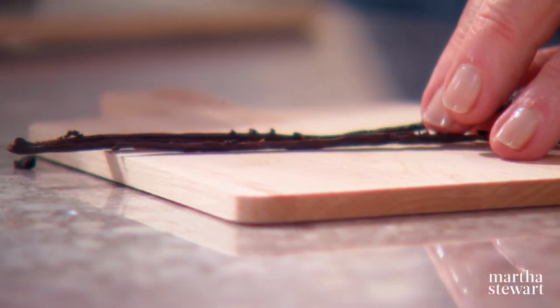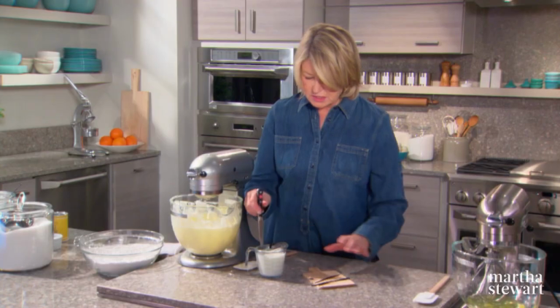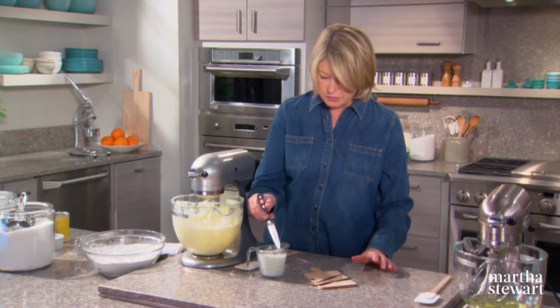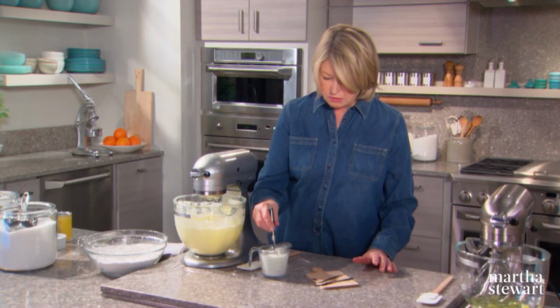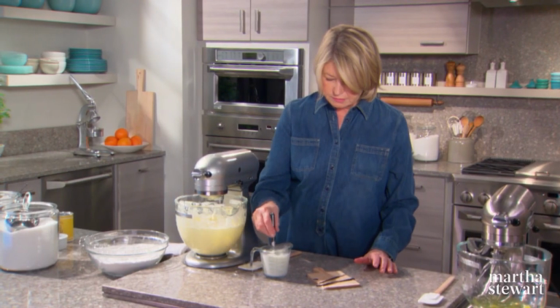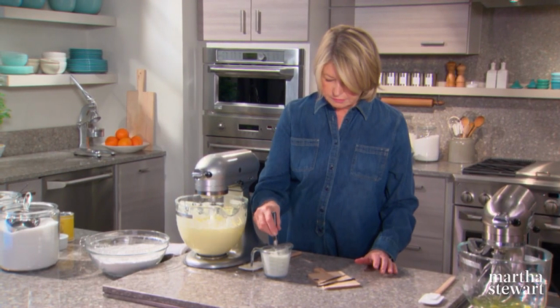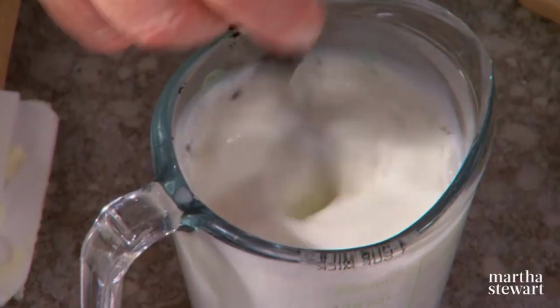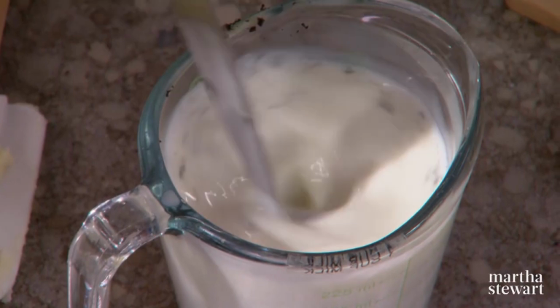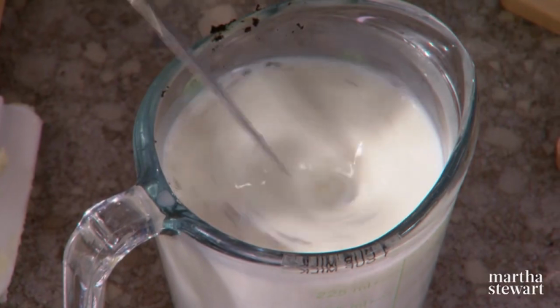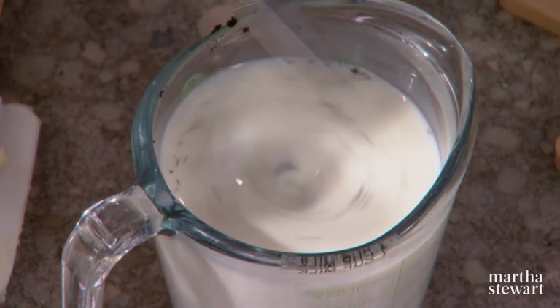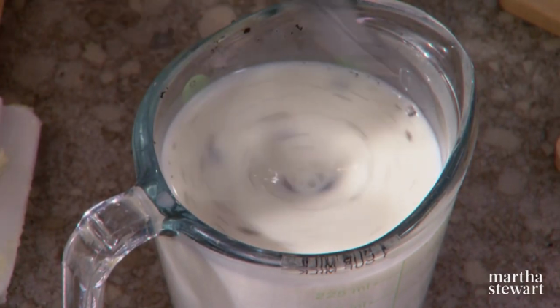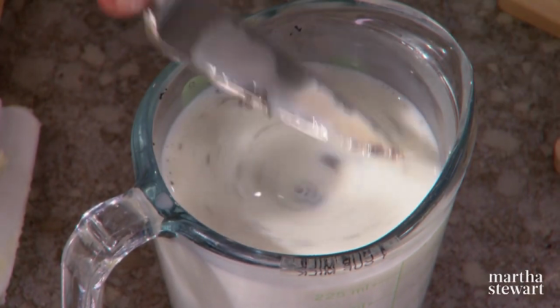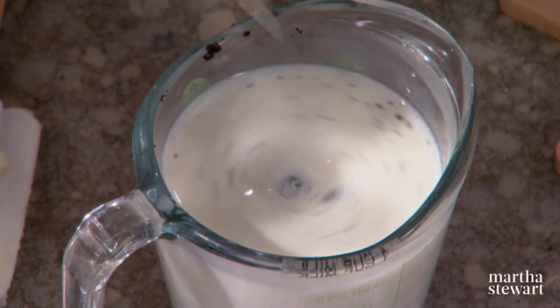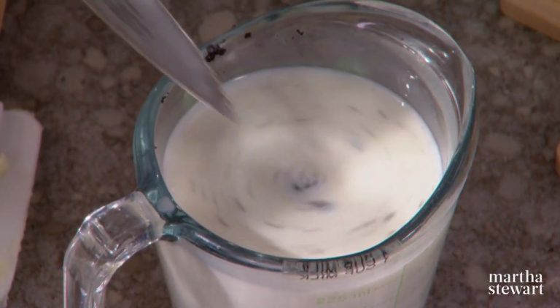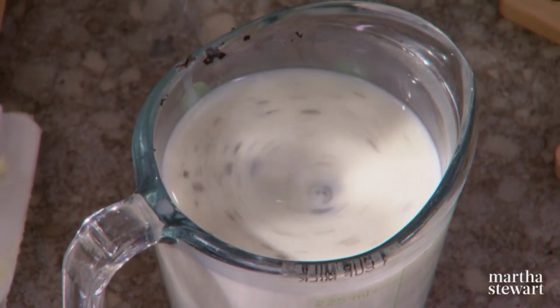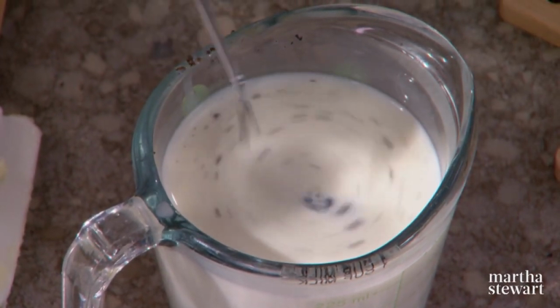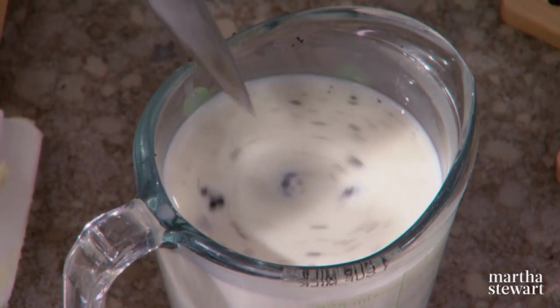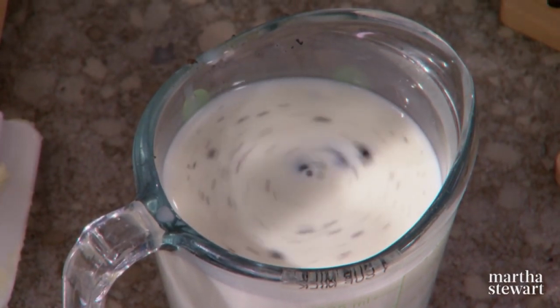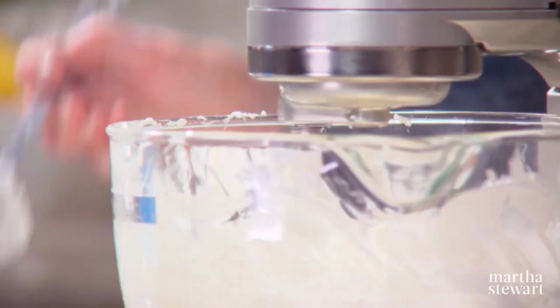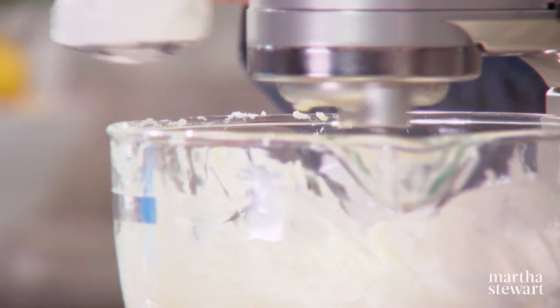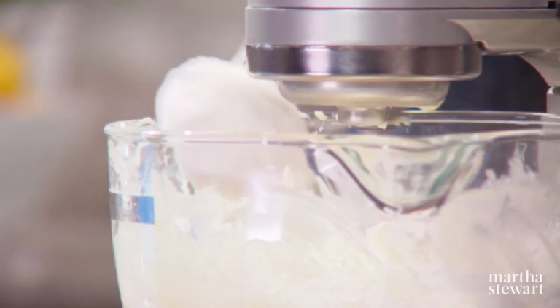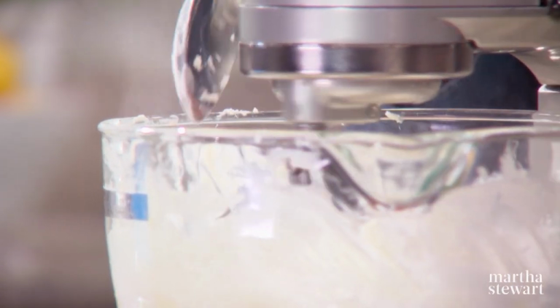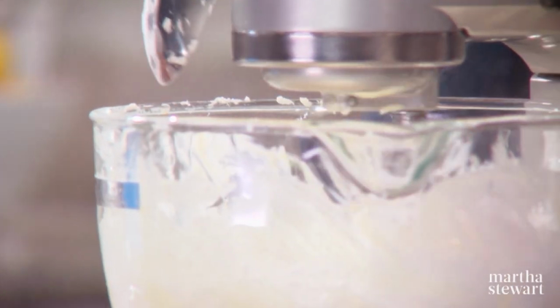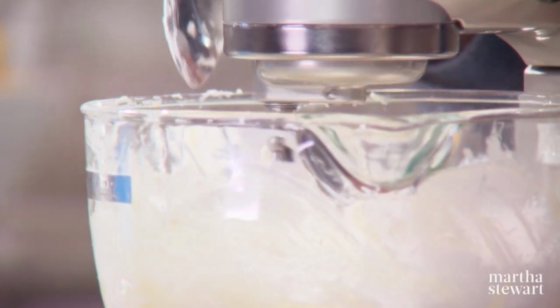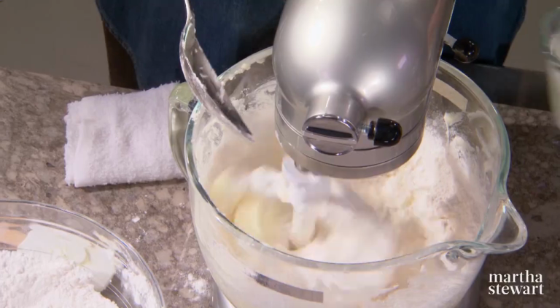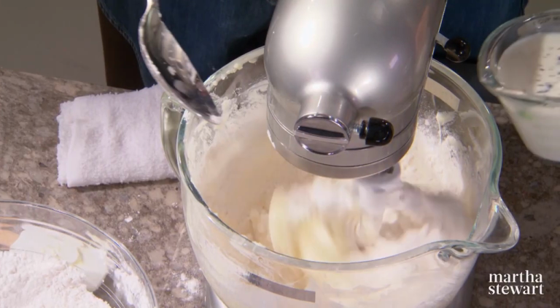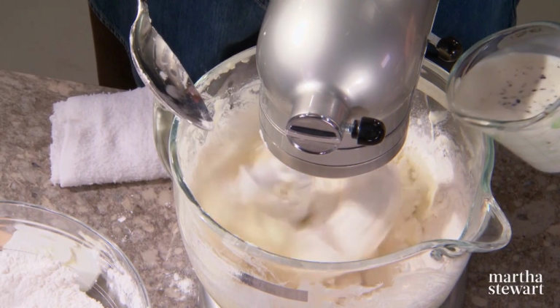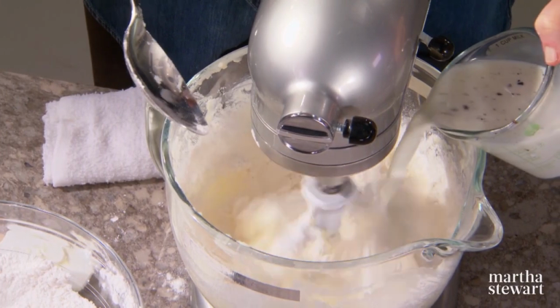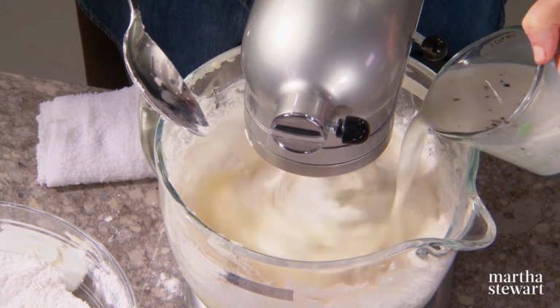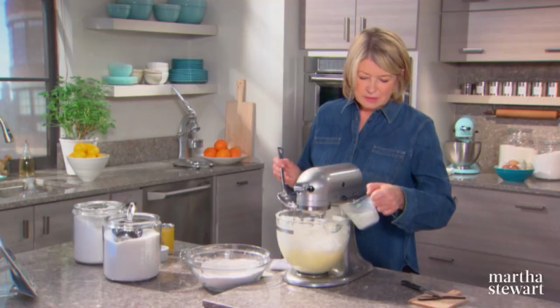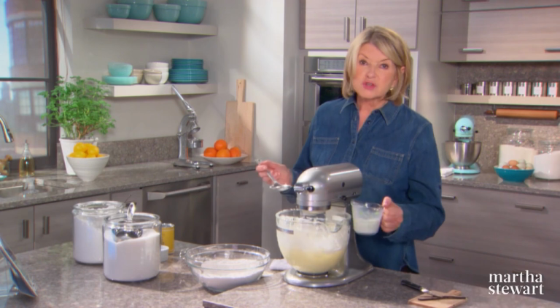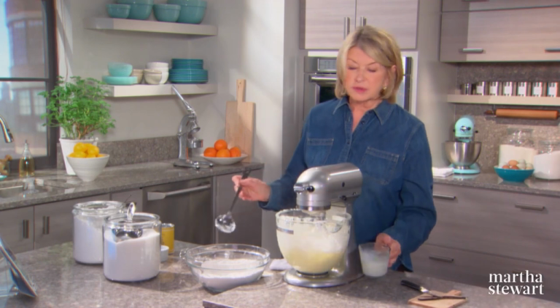You can mix the vanilla into your milk. Add the dry ingredients and alternate with your milk — the flour, then the milk — and this is whole milk.